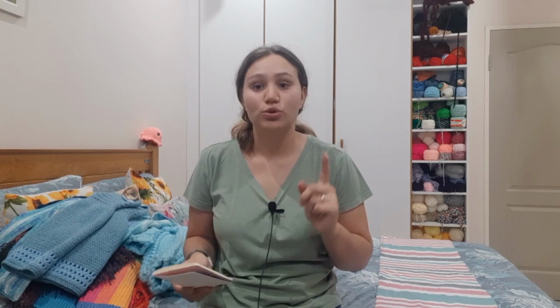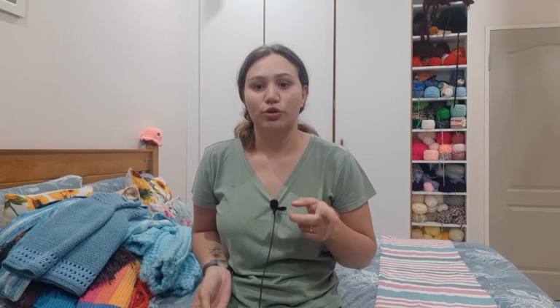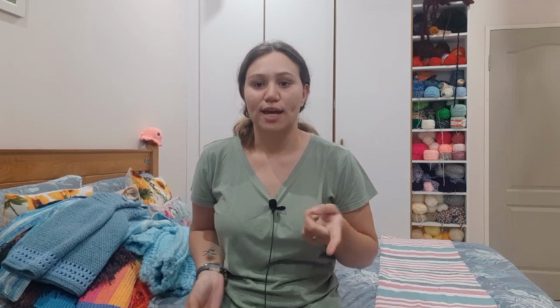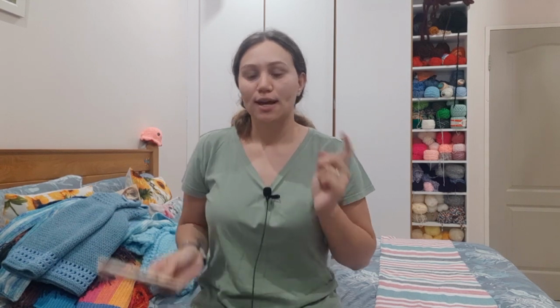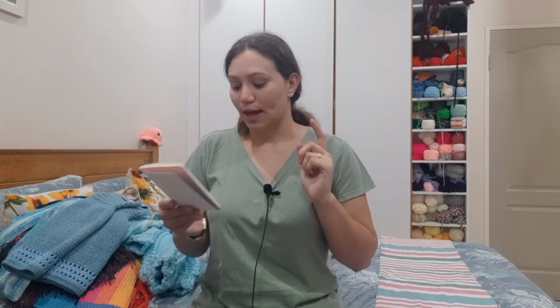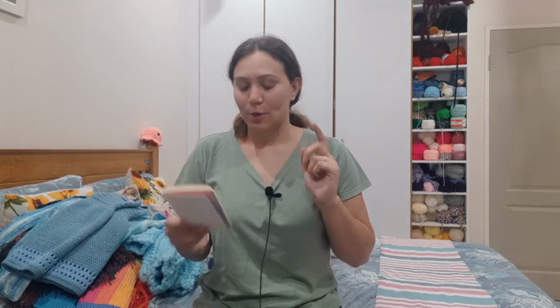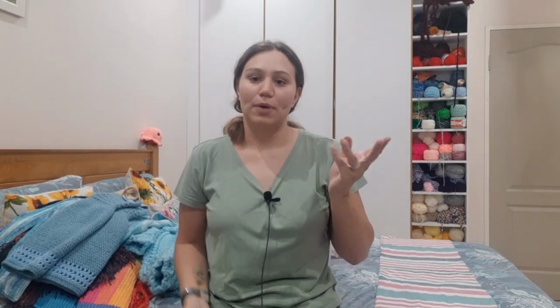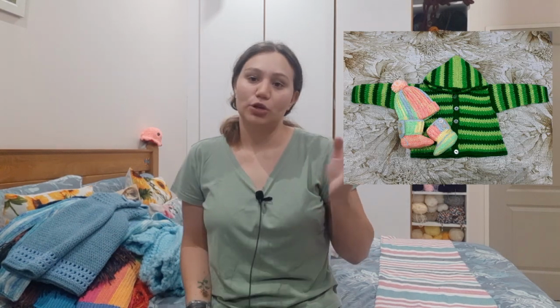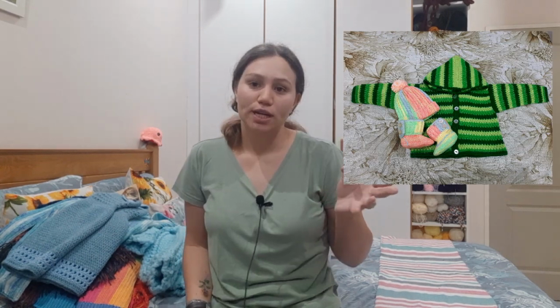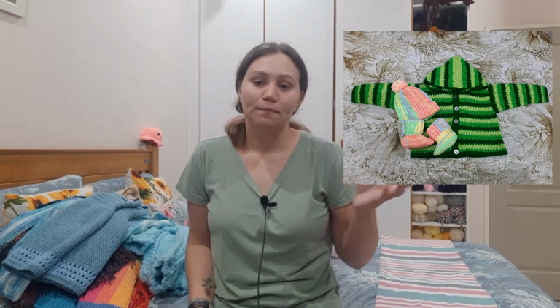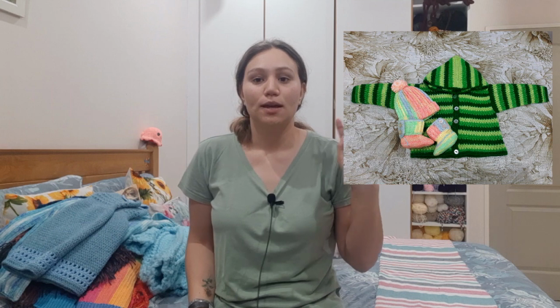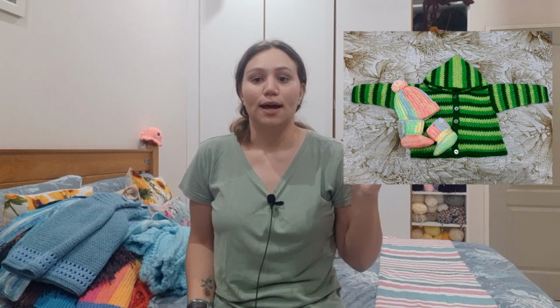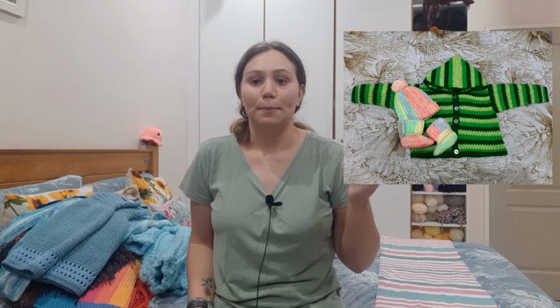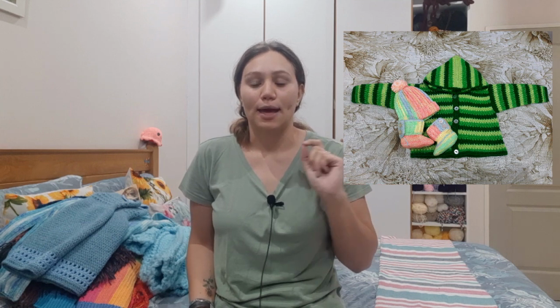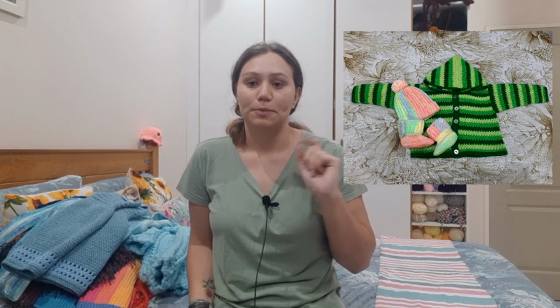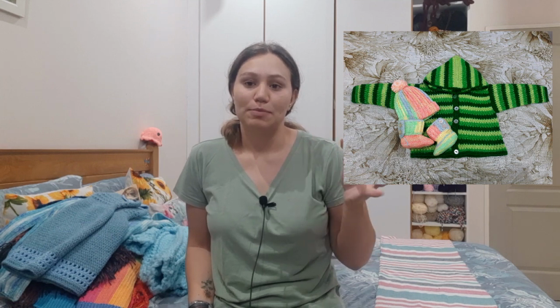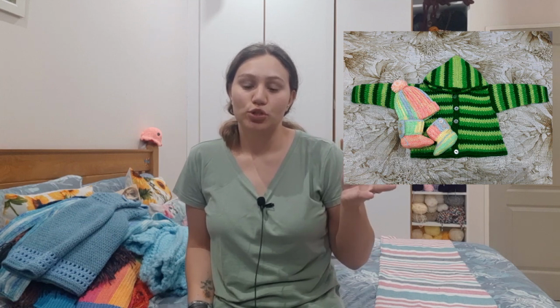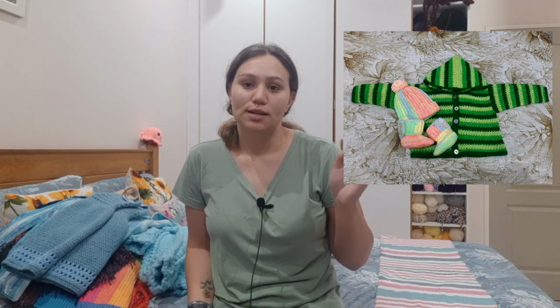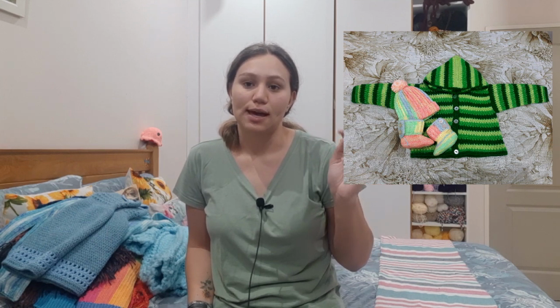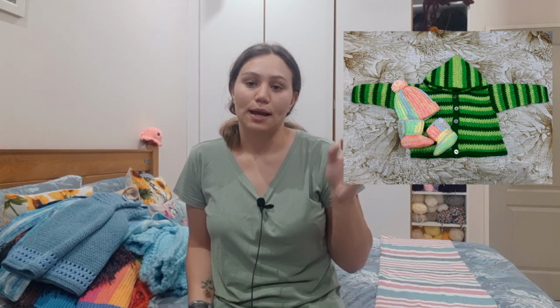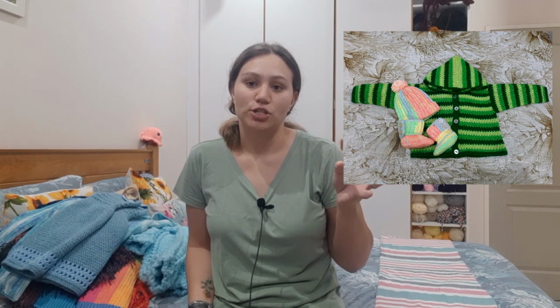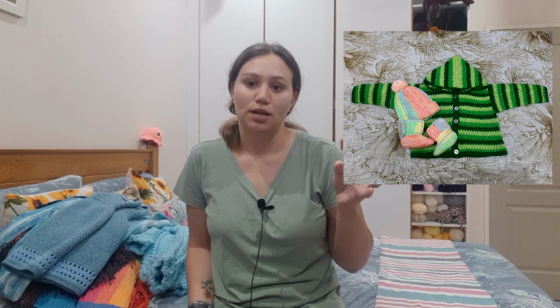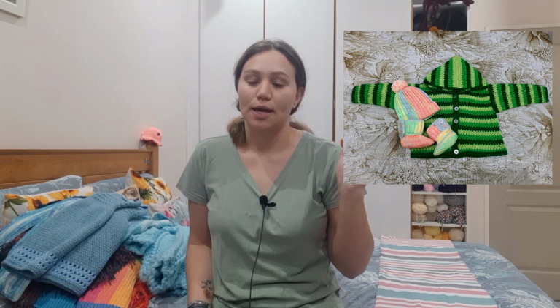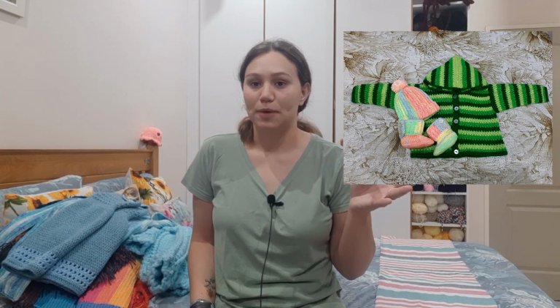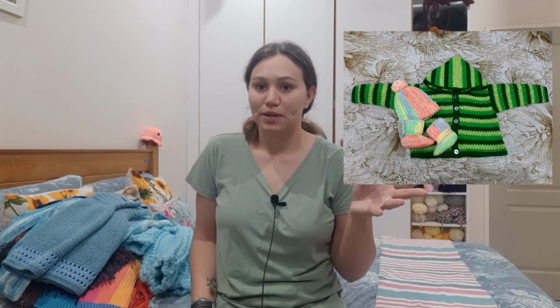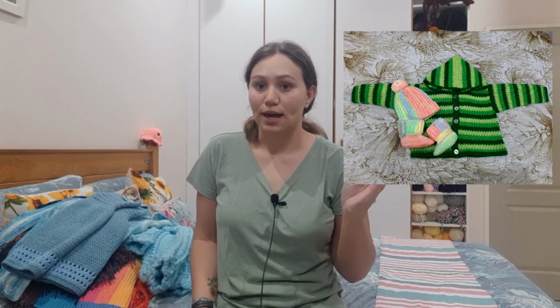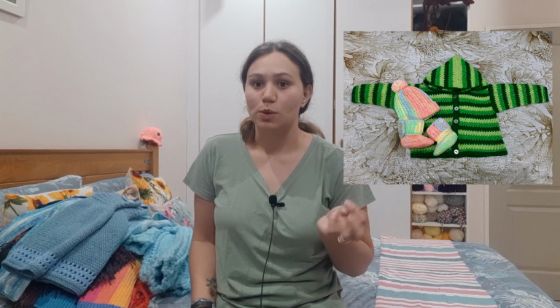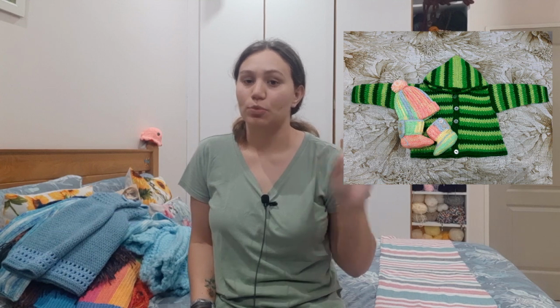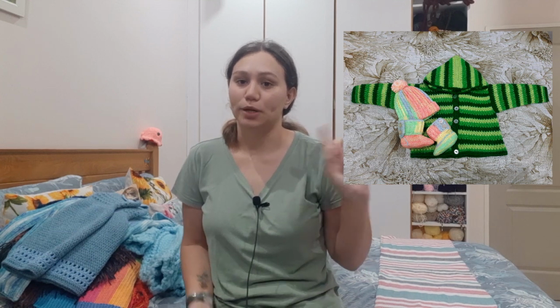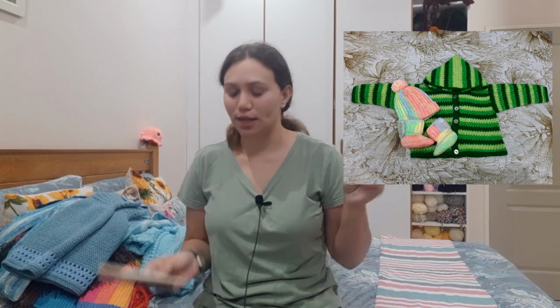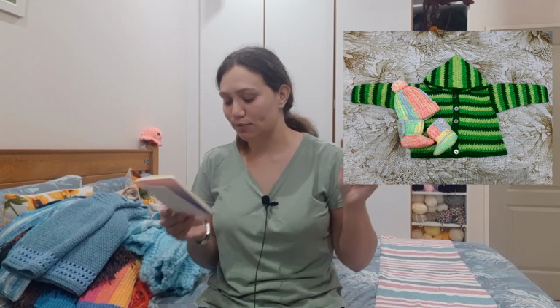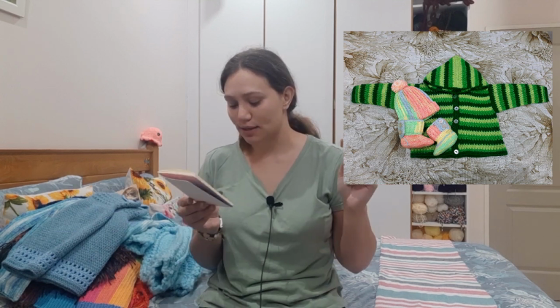I also crocheted a baby hoodie, baby booties, and a matching baby beanie — I'll put the picture here for that.